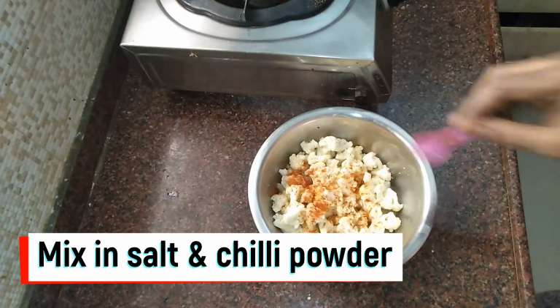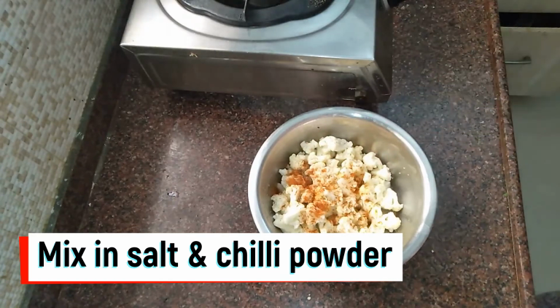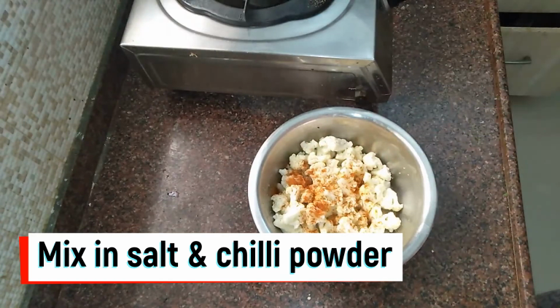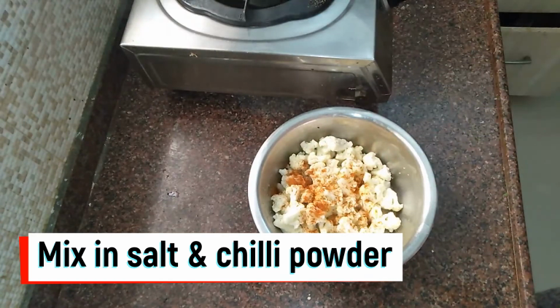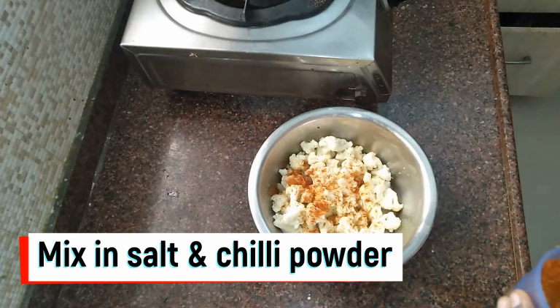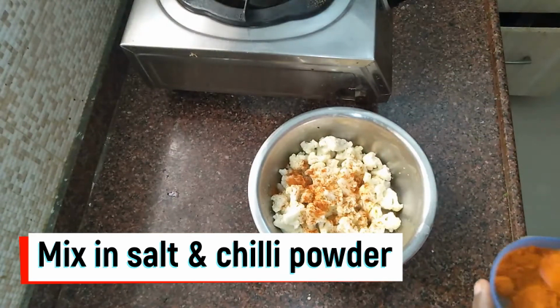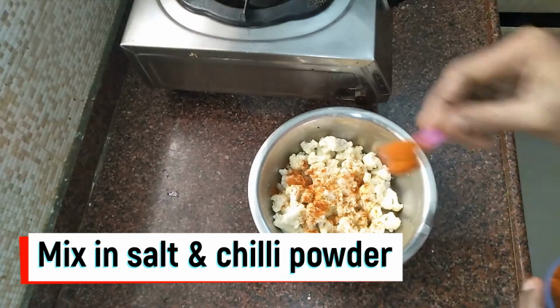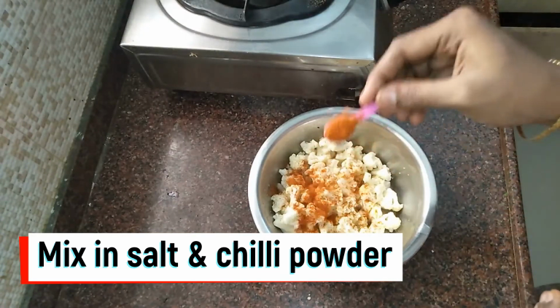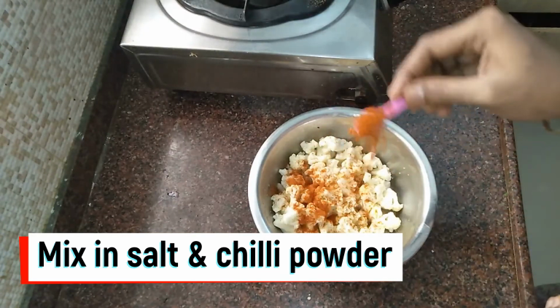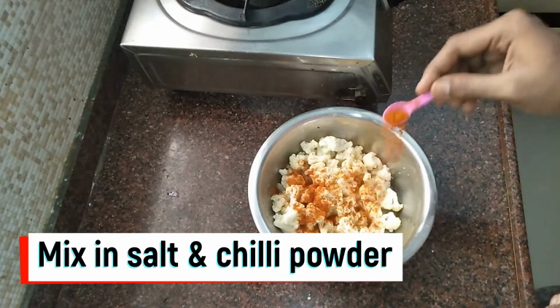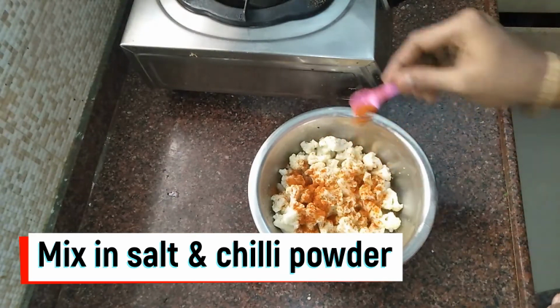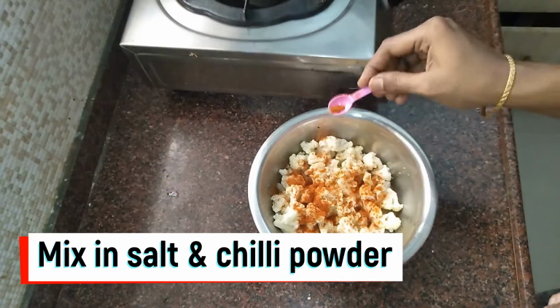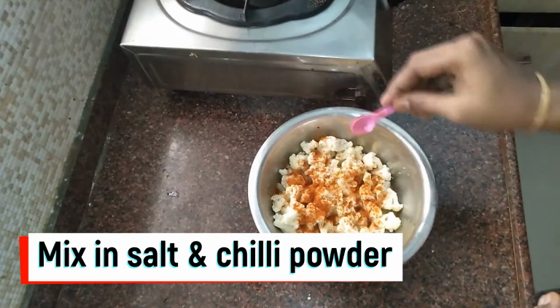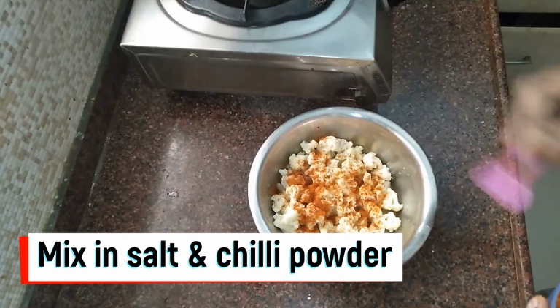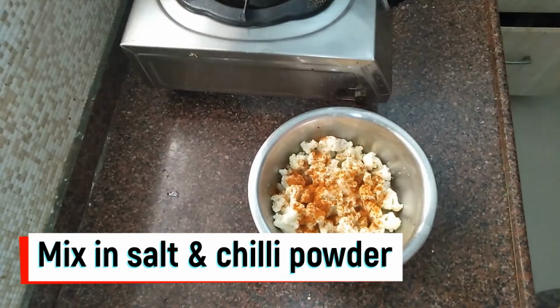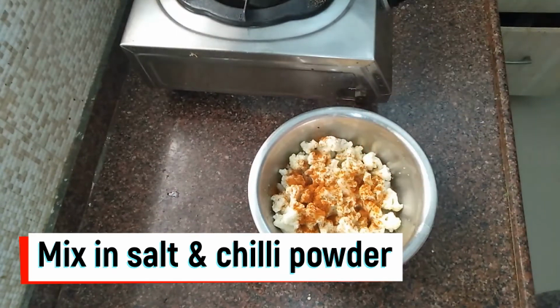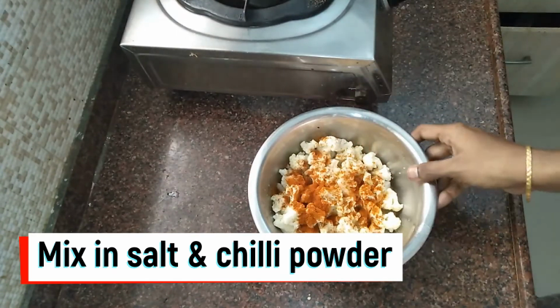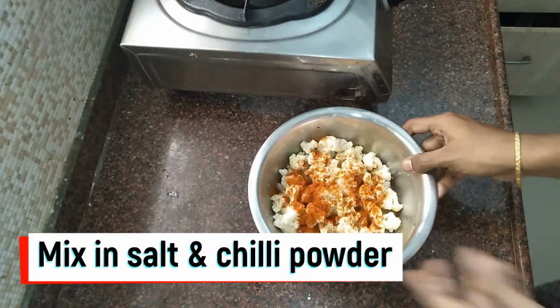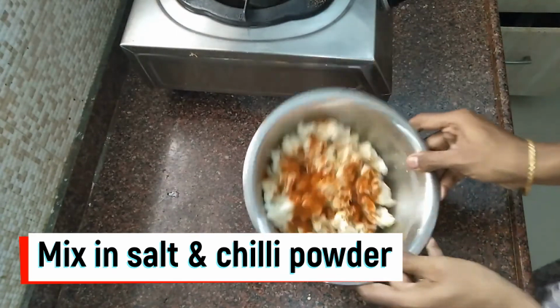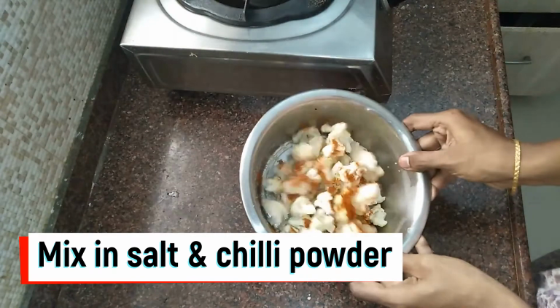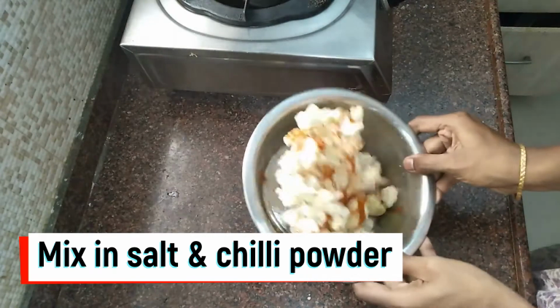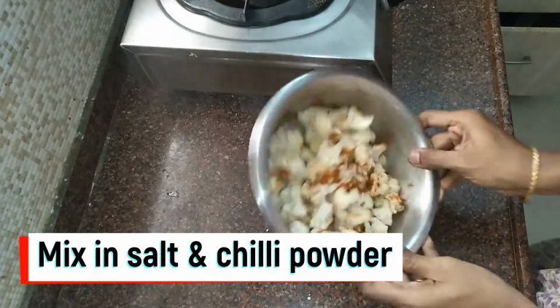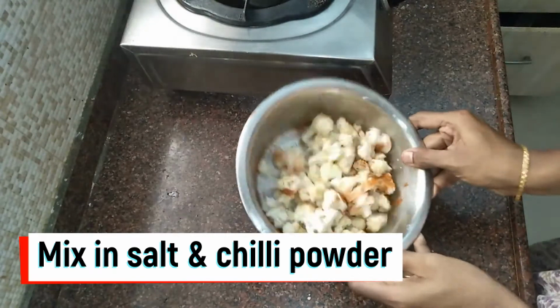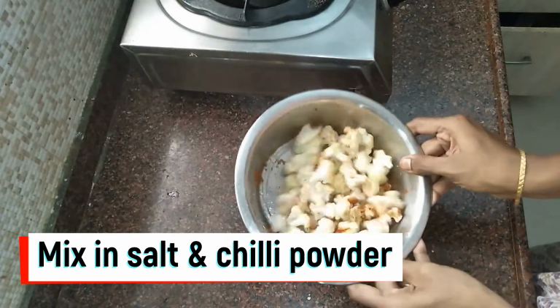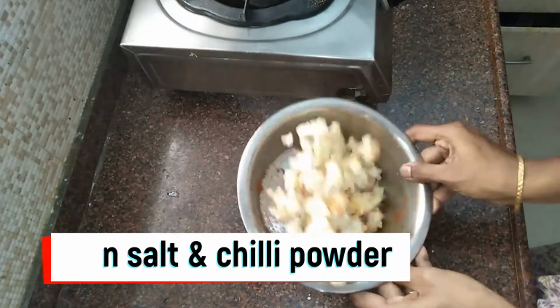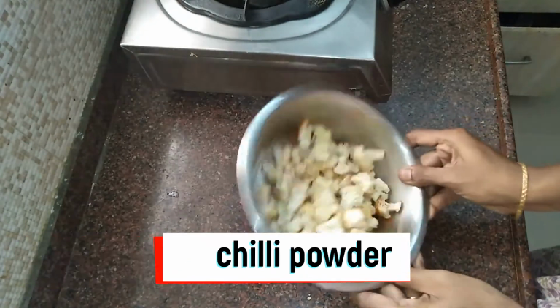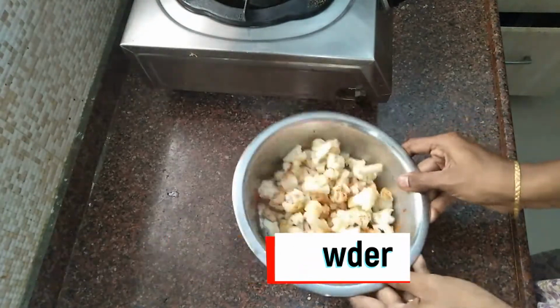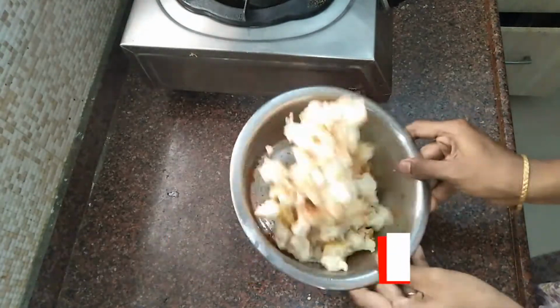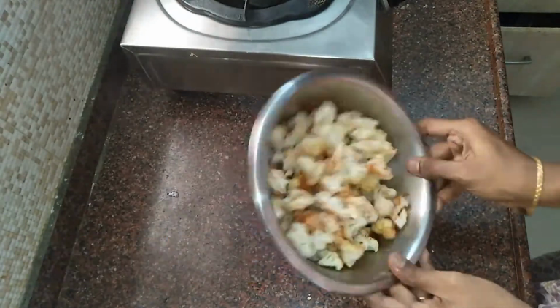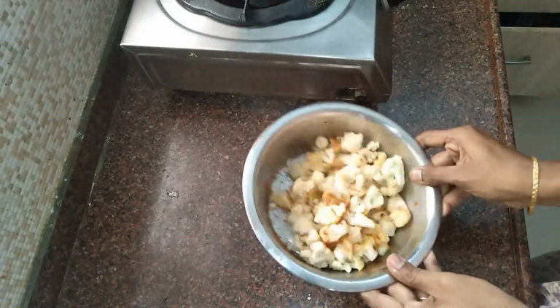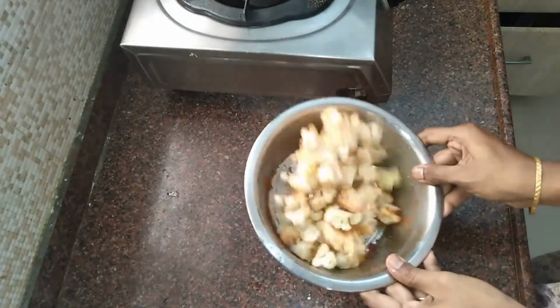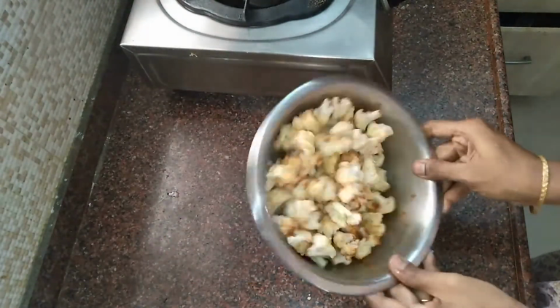Now add 2 teaspoons of chili powder. This is the chili powder. We are going to mix it well.